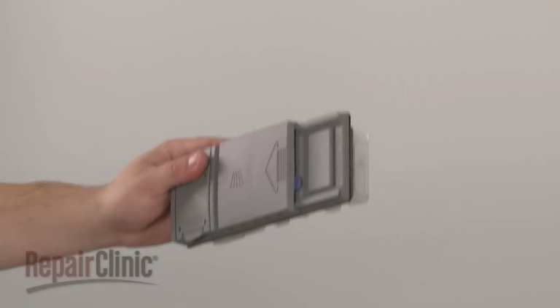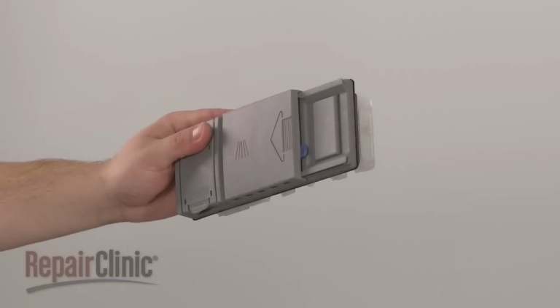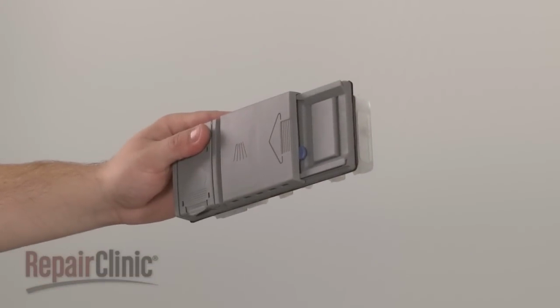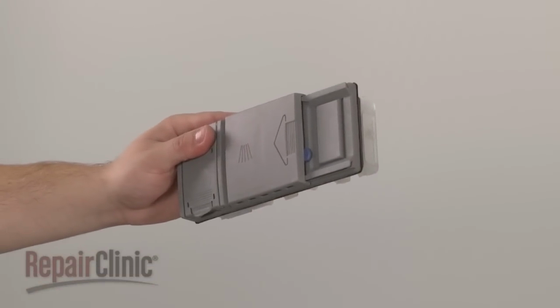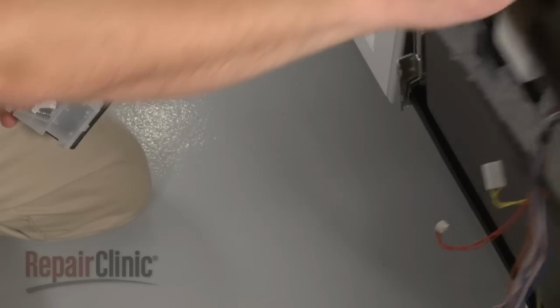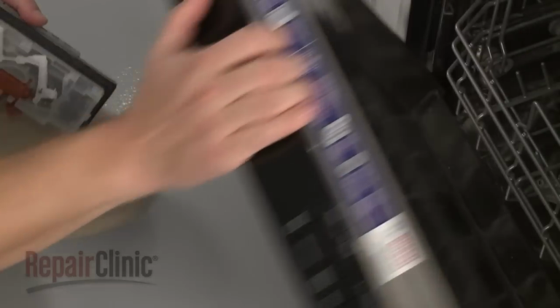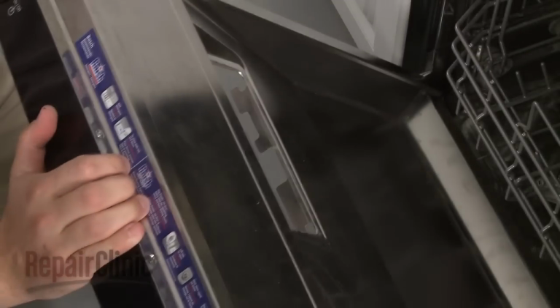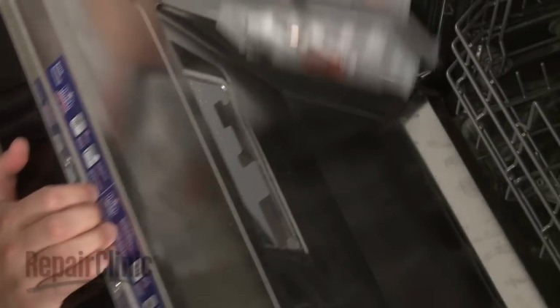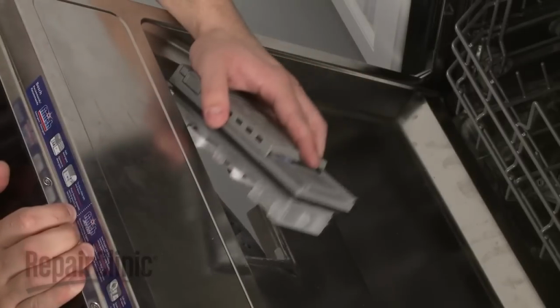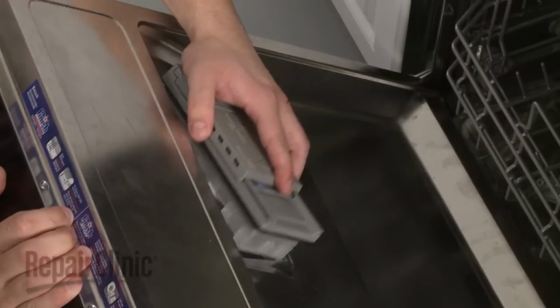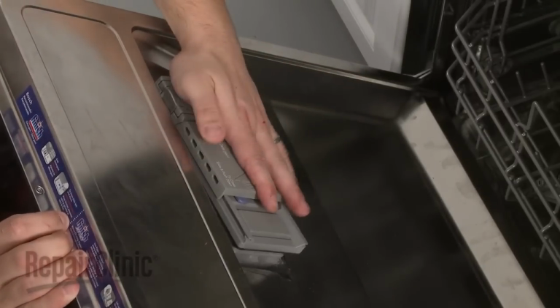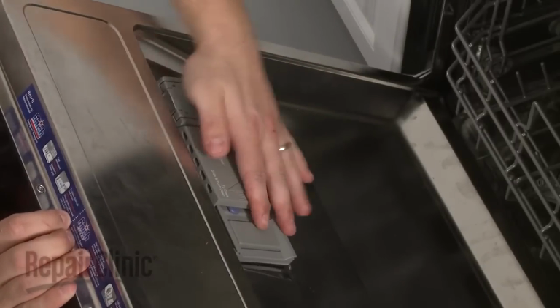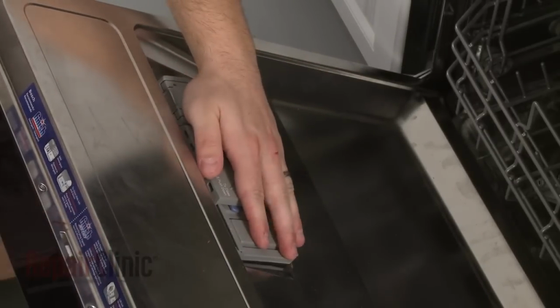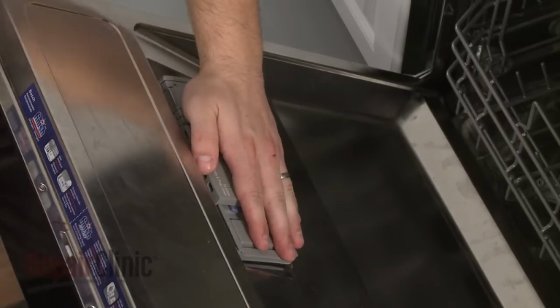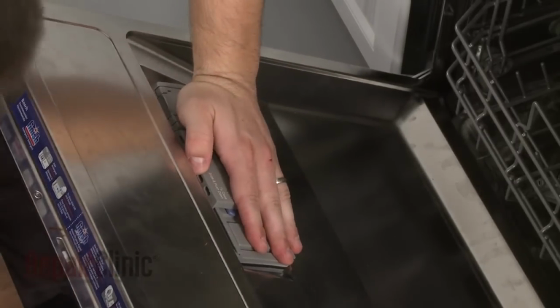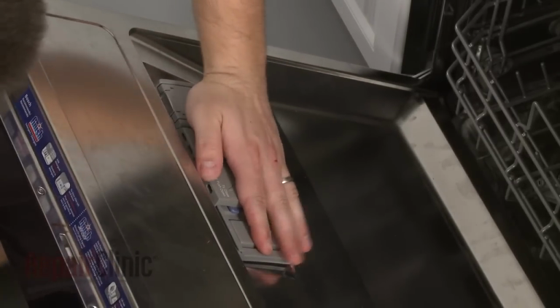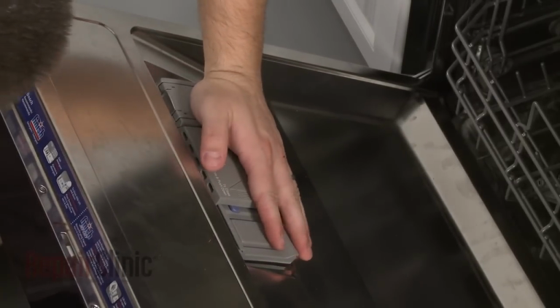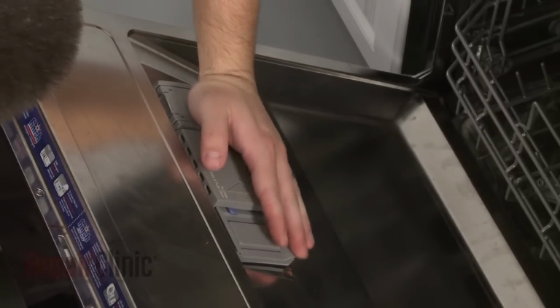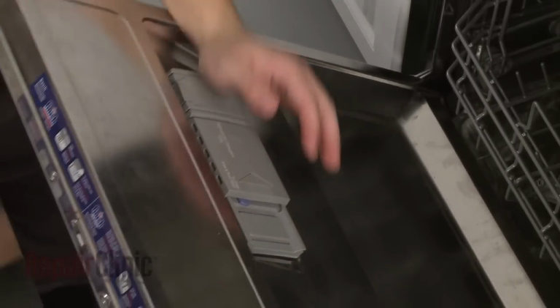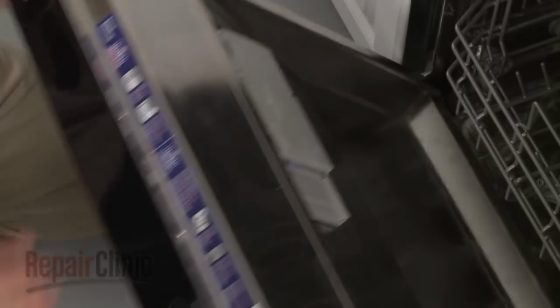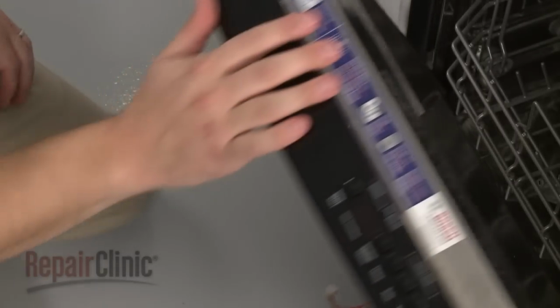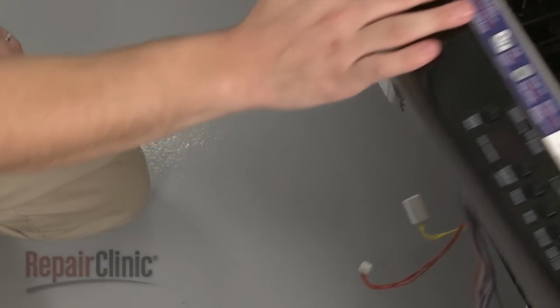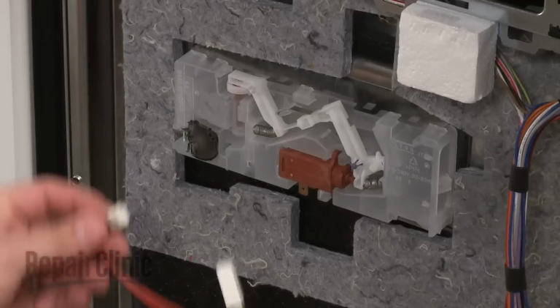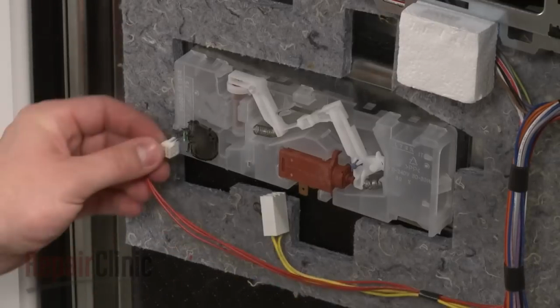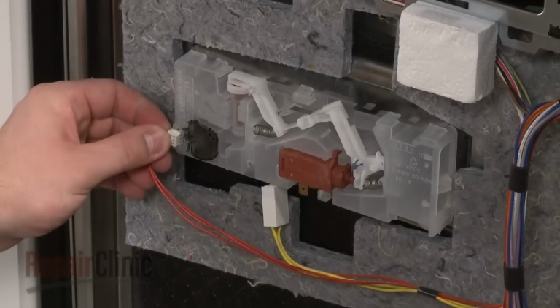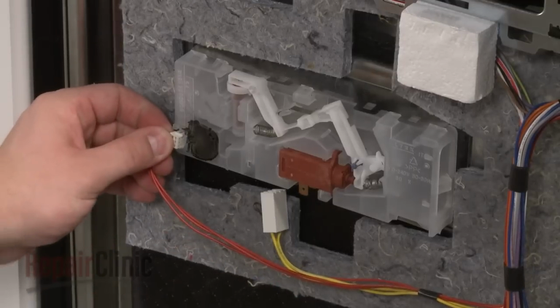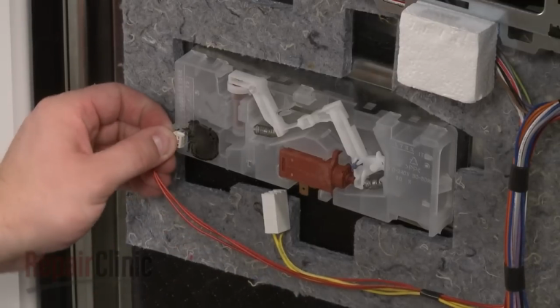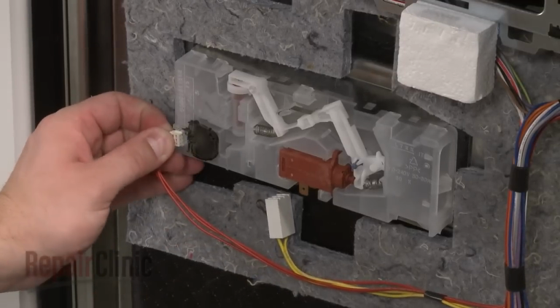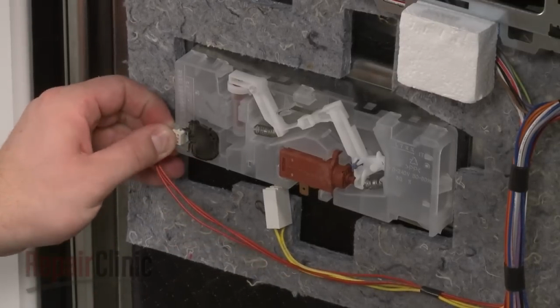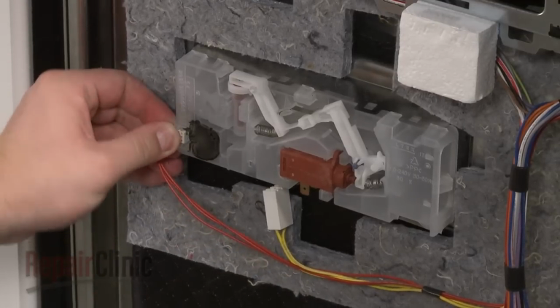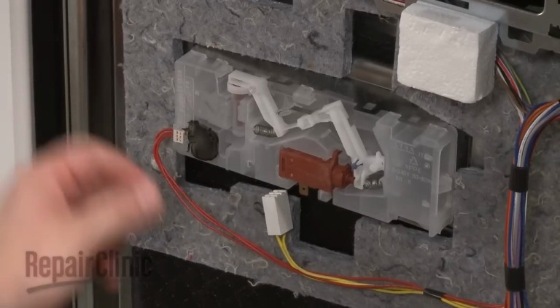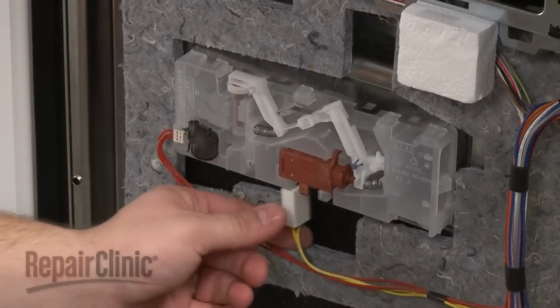Install the new dispenser by inserting it in the inner door panel and making sure the tabs lock into place. Connect the wire harnesses to the new rinse aid sensor and the new wax motor.